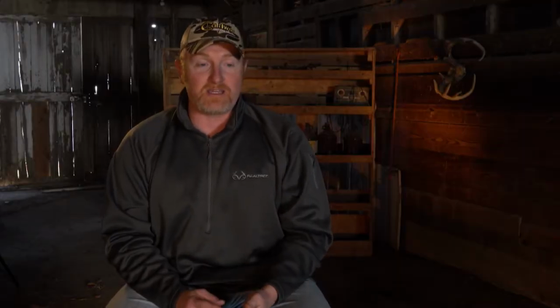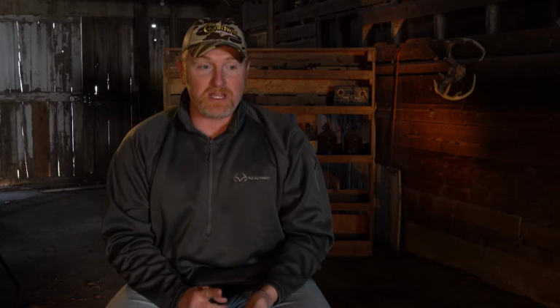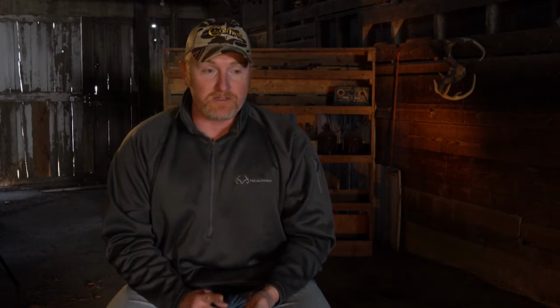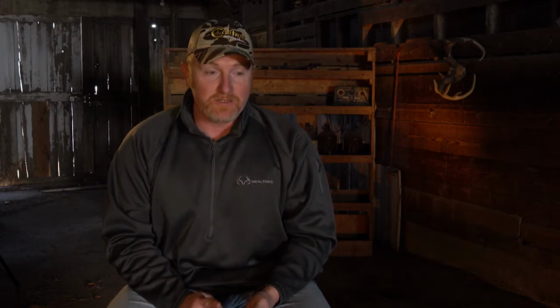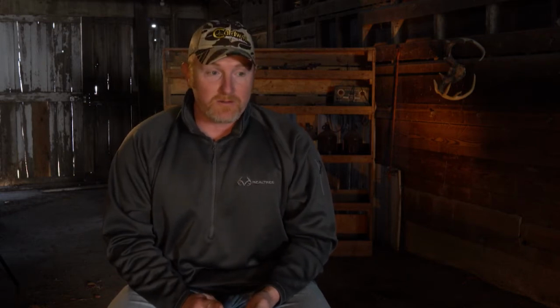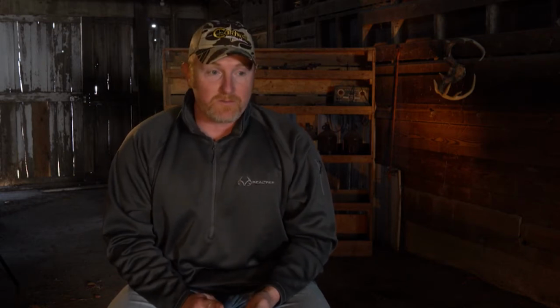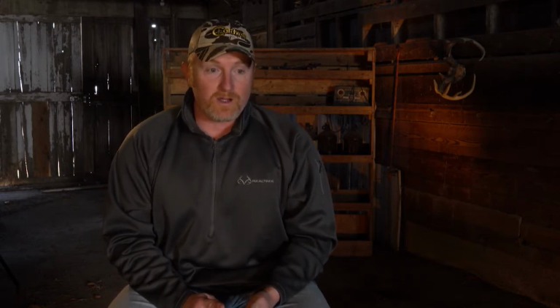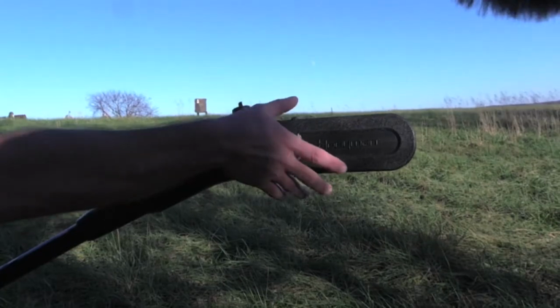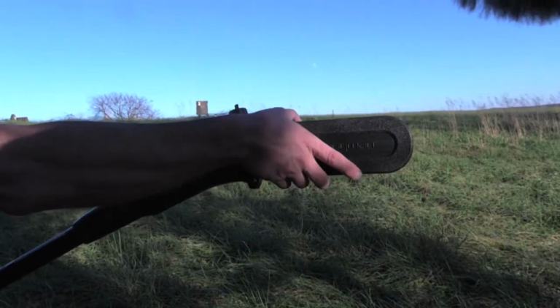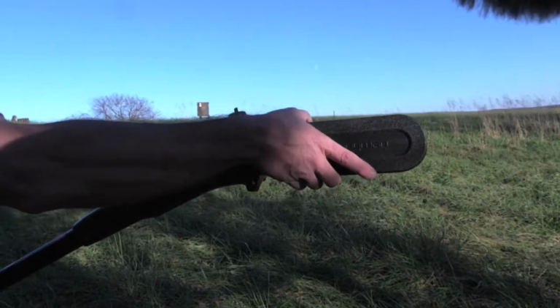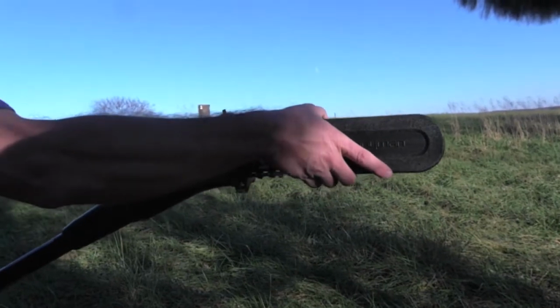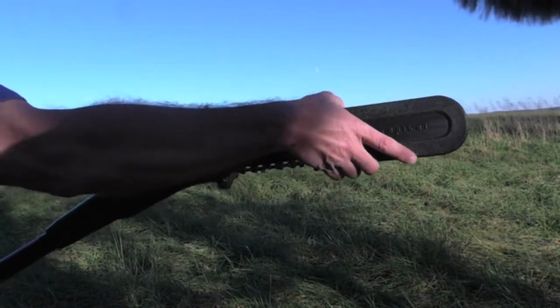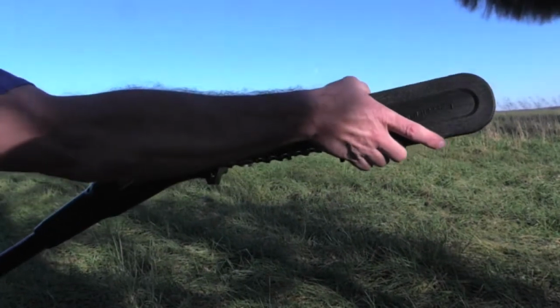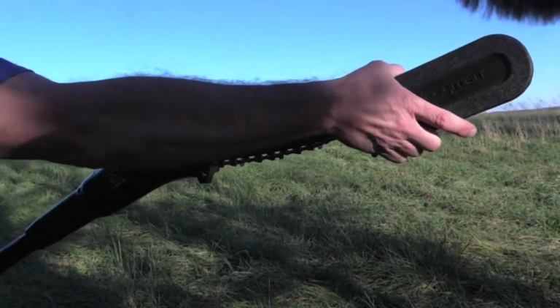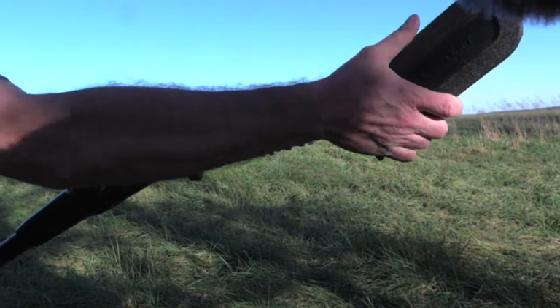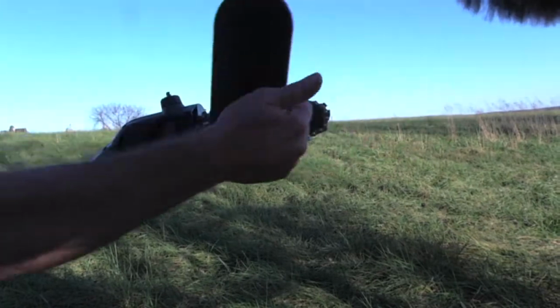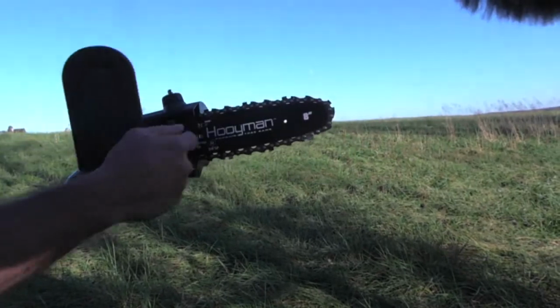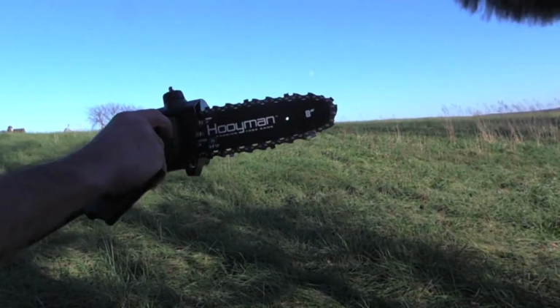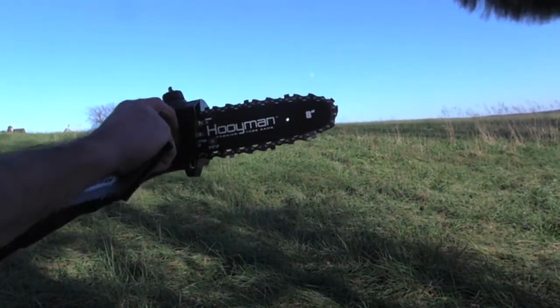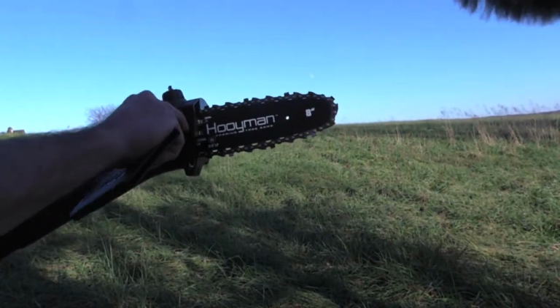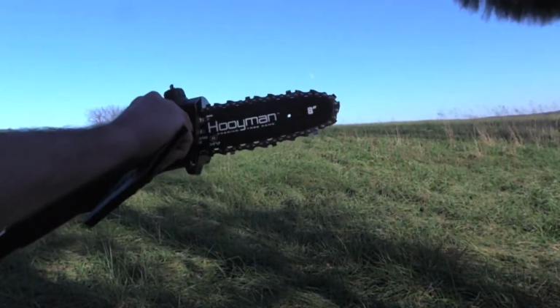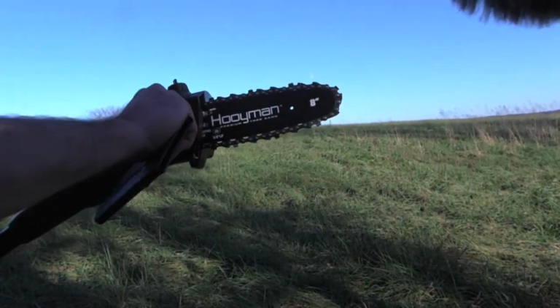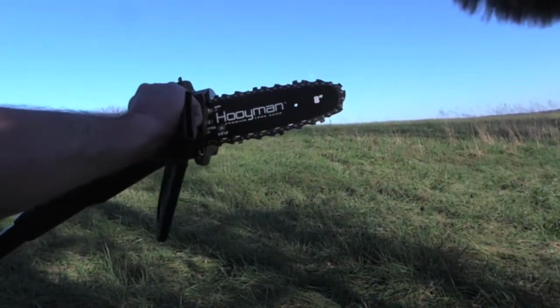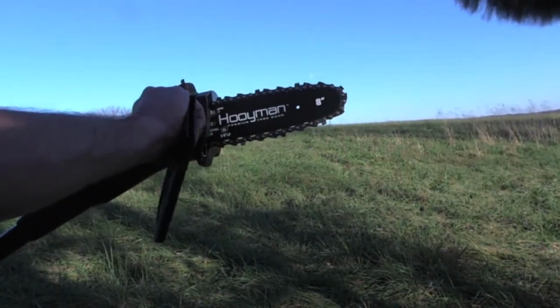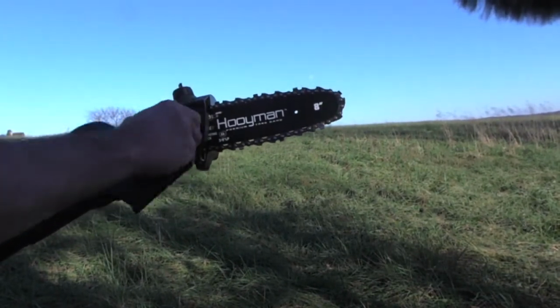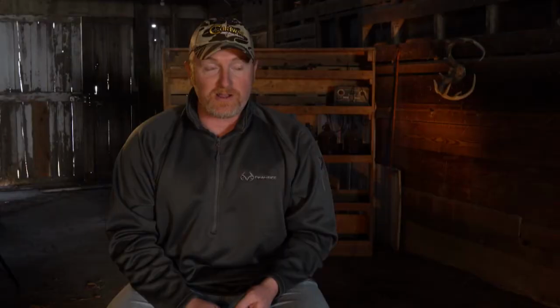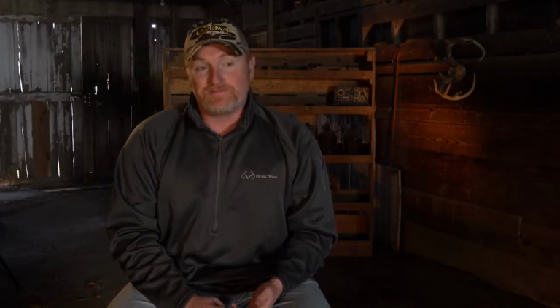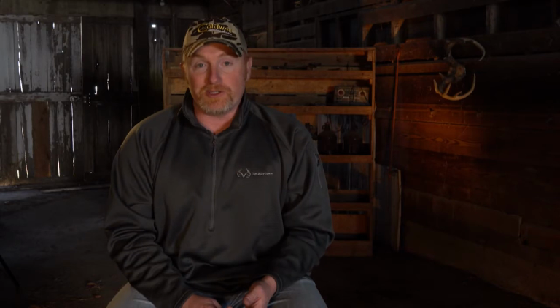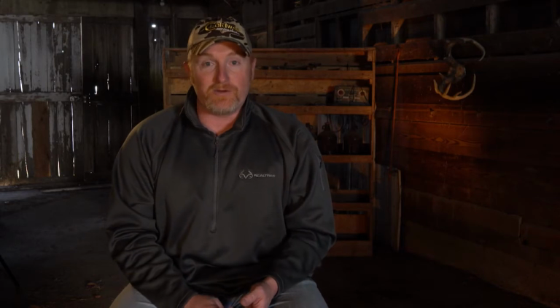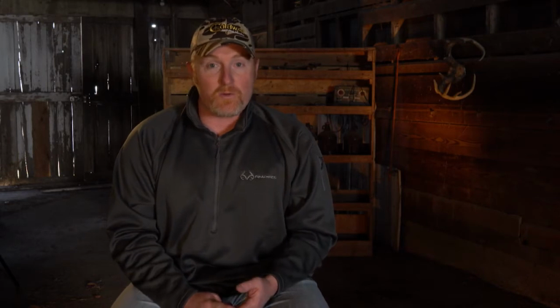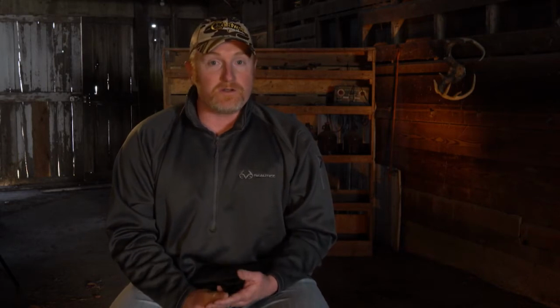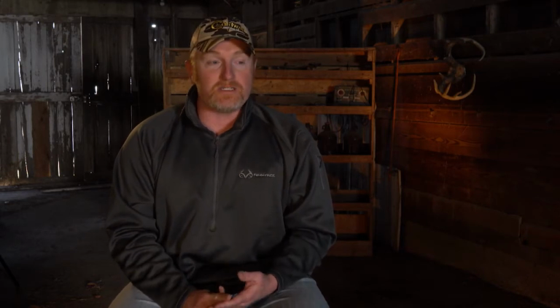I think it comes down to what kind of deer you're hunting. If you're hunting pressured deer, you need to have more cover. If you're hunting deer that don't see a lot of pressure, you can get away with a lot more open trees.